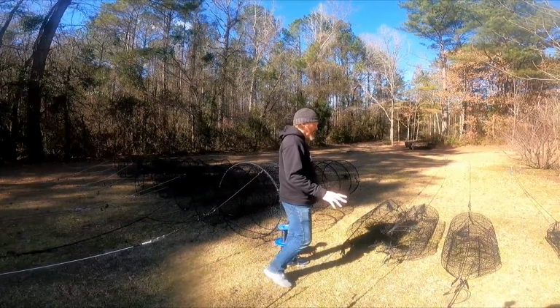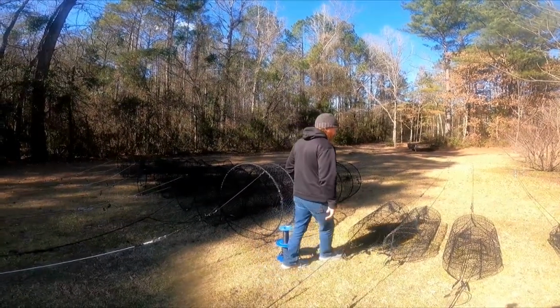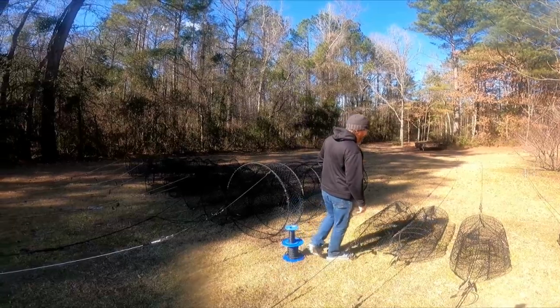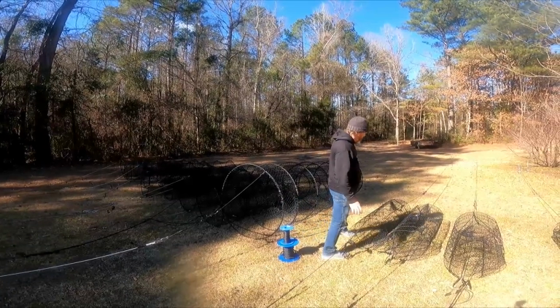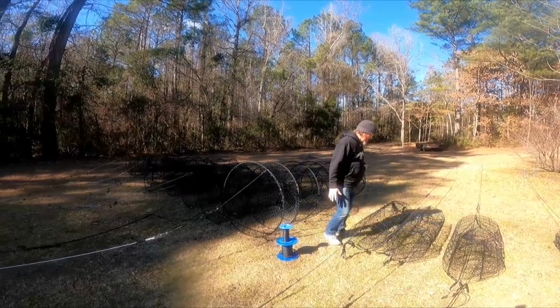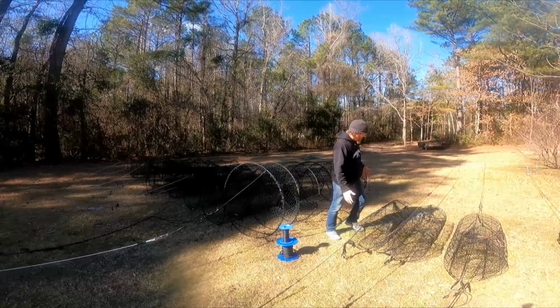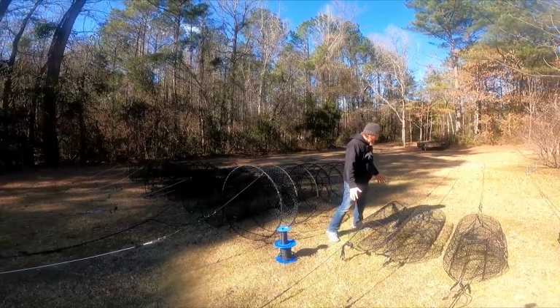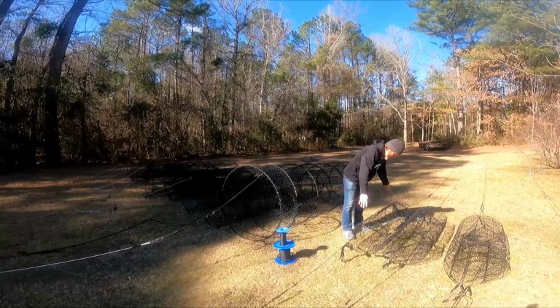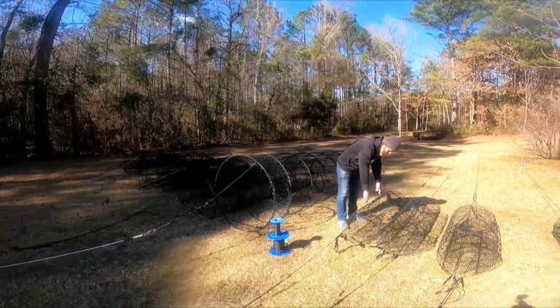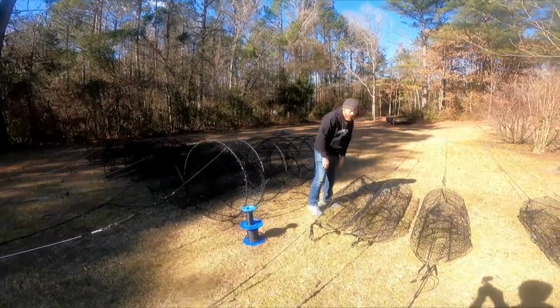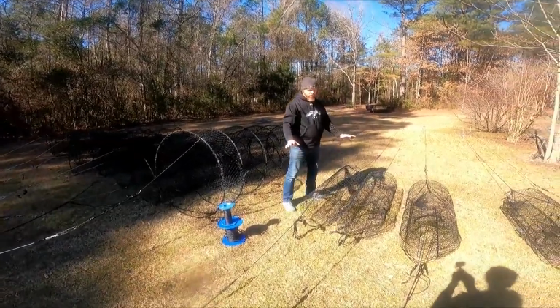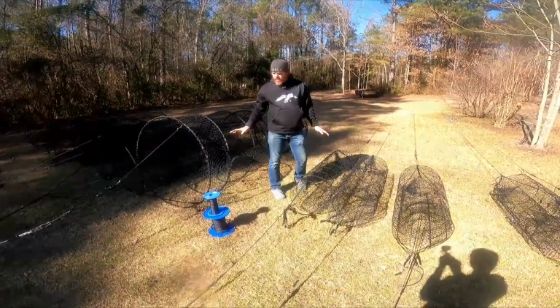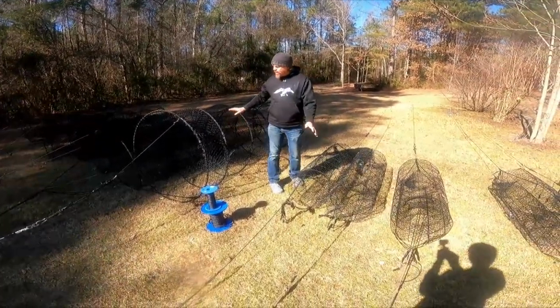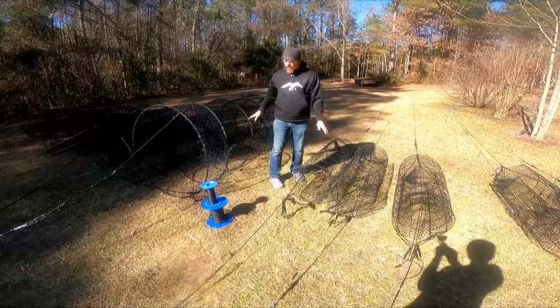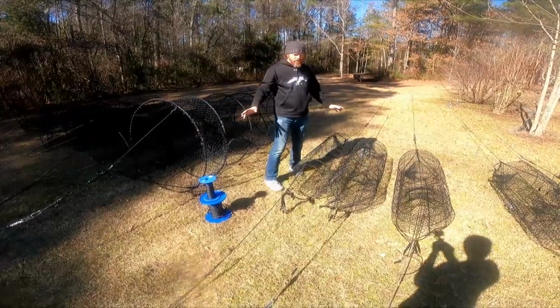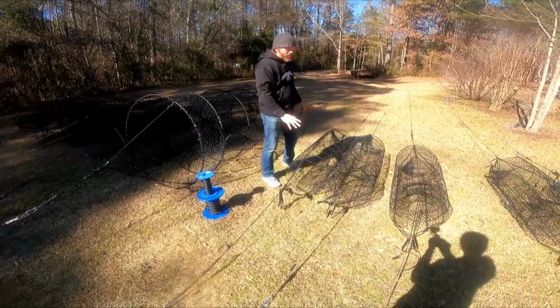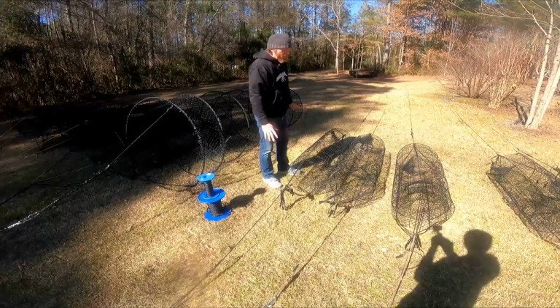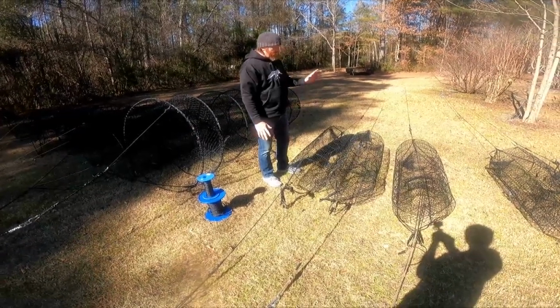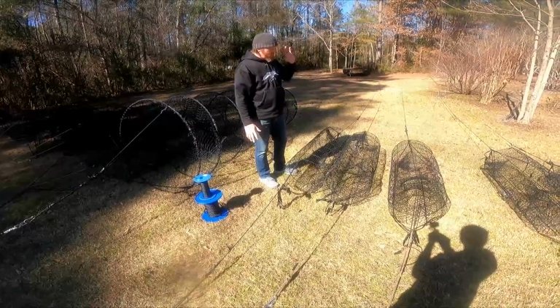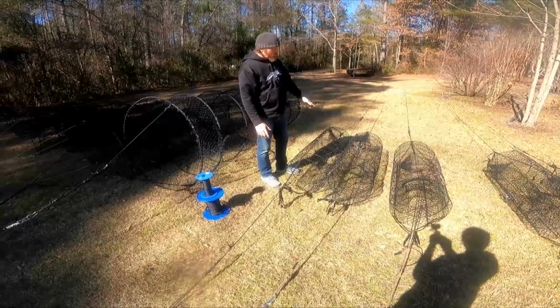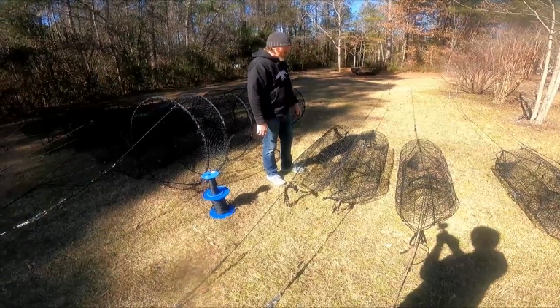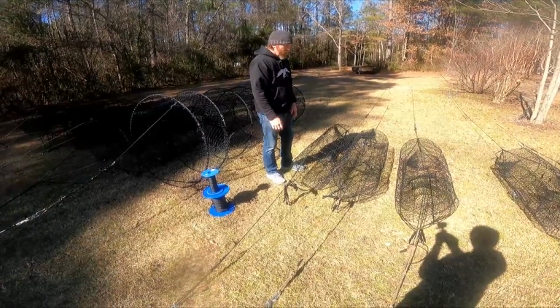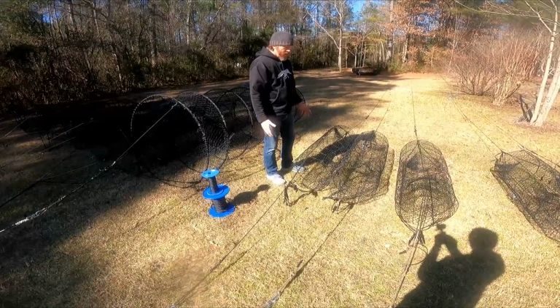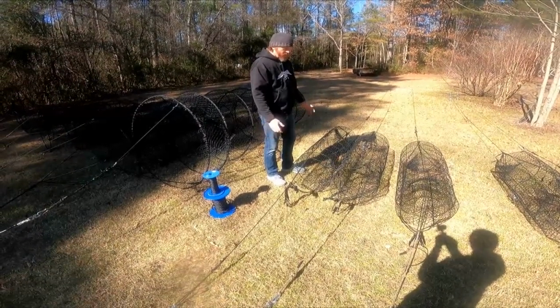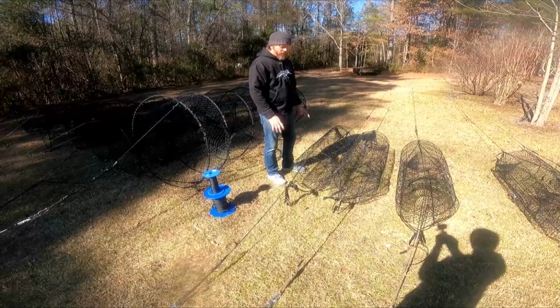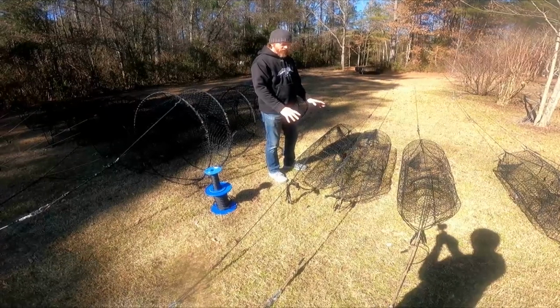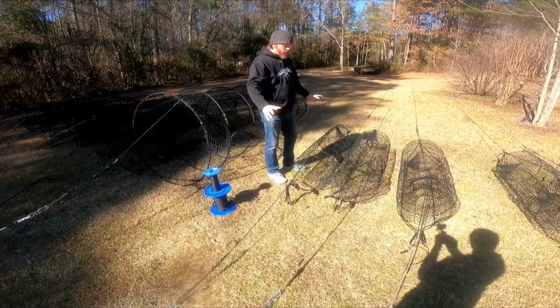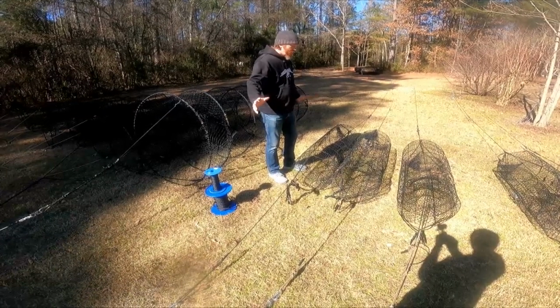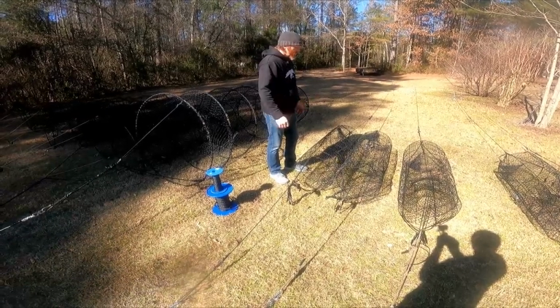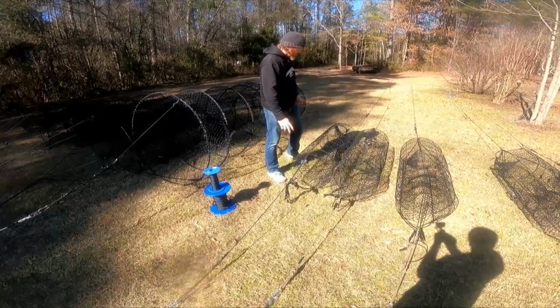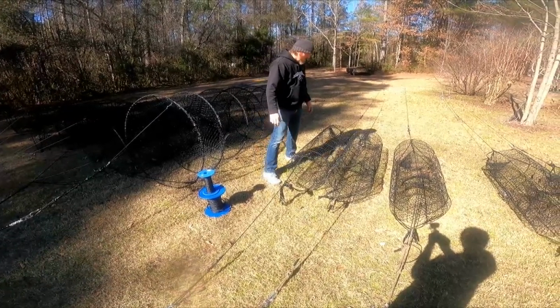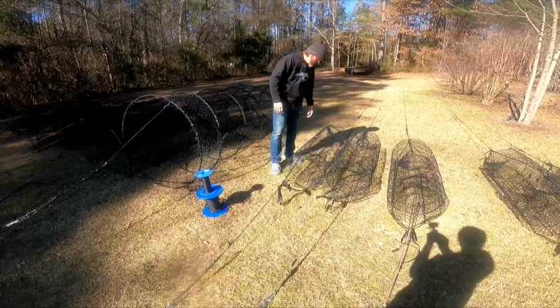We're going to start with the wire nets. We've got these wire nets here. We've already repaired everything. We've already dipped them — dipped and dried. Now we've got the ropes back on them and I'm going to show you what we do.